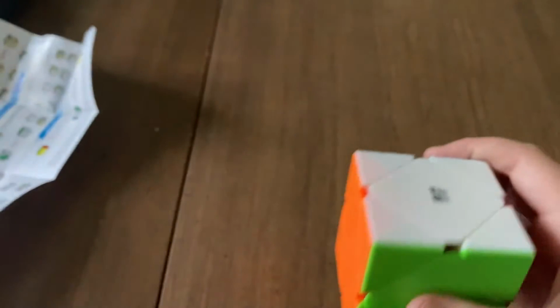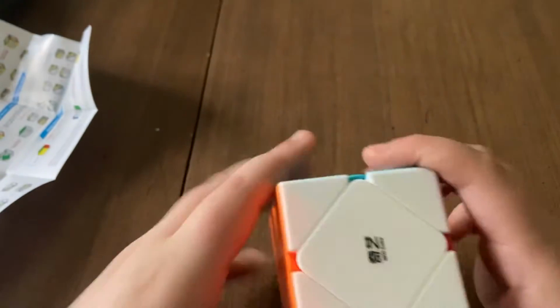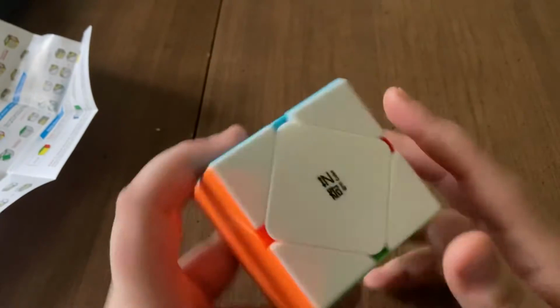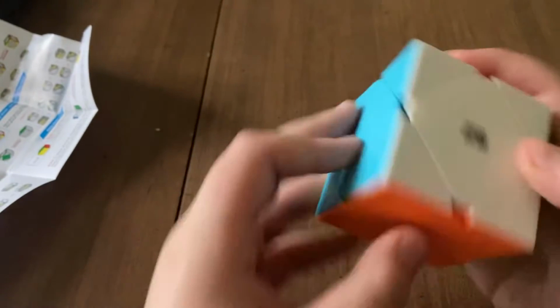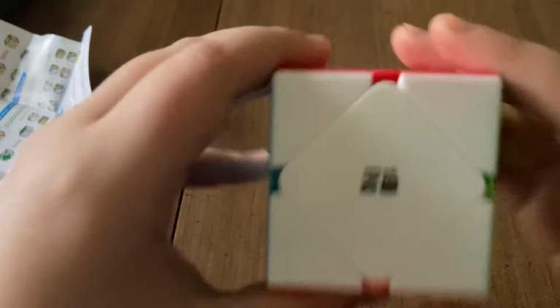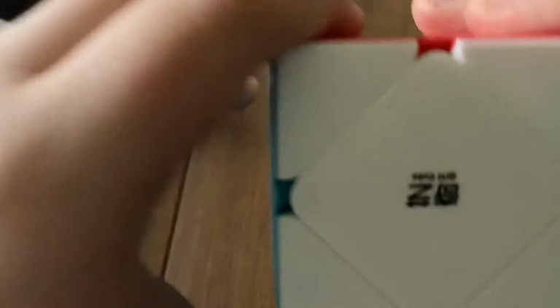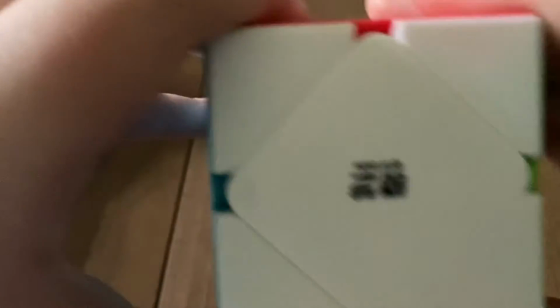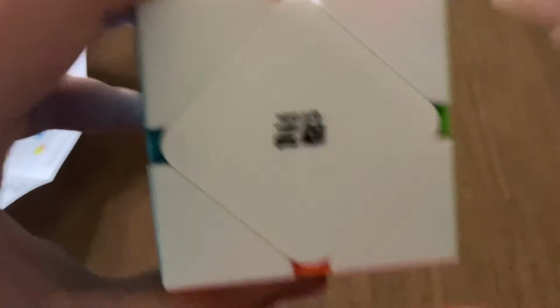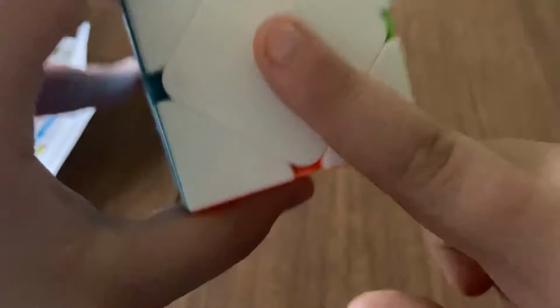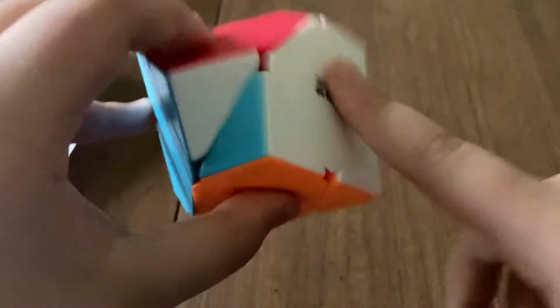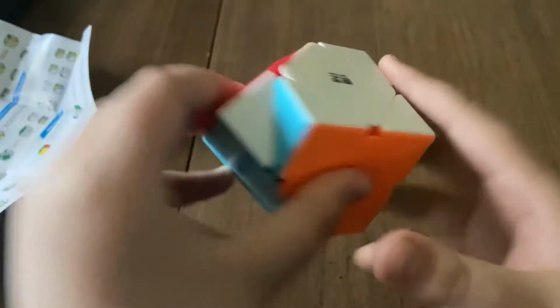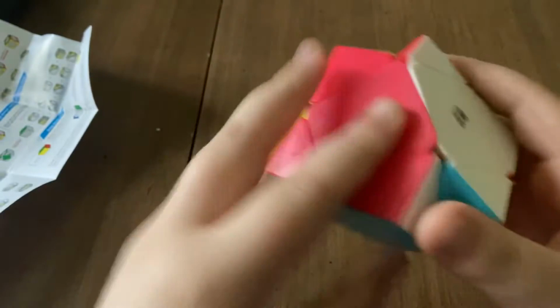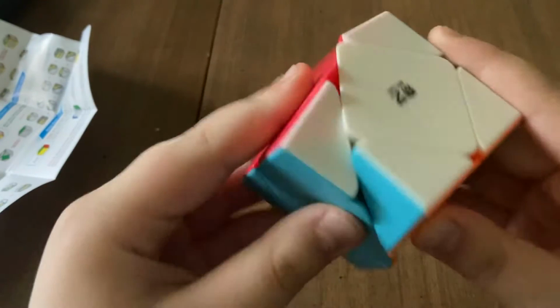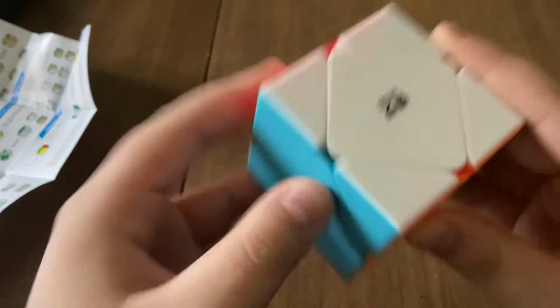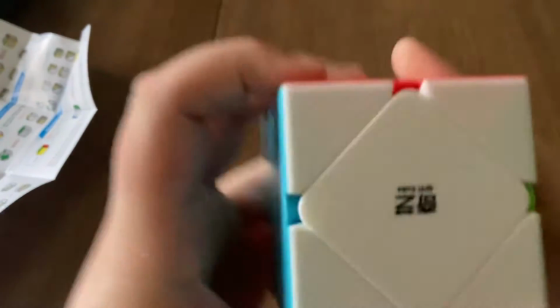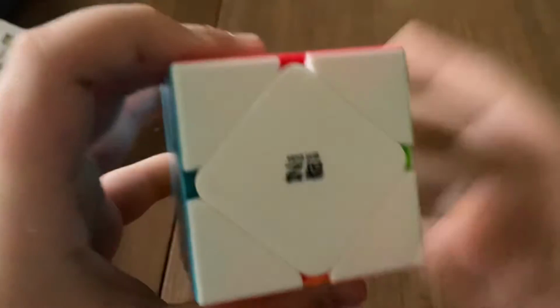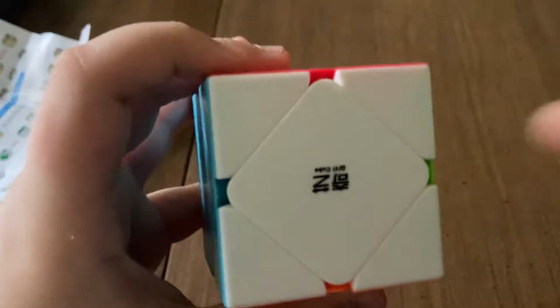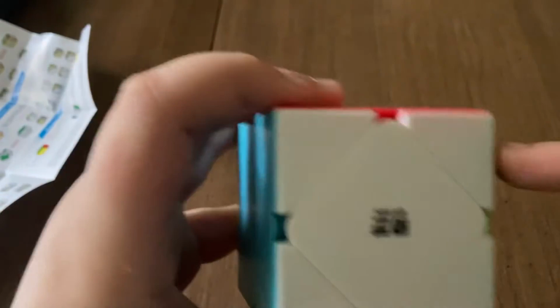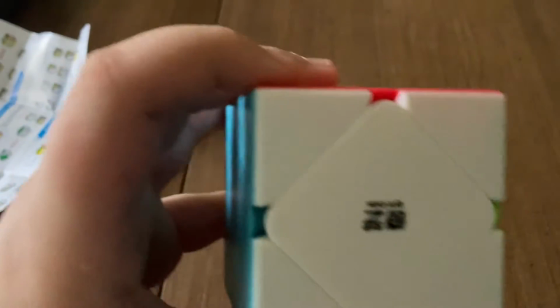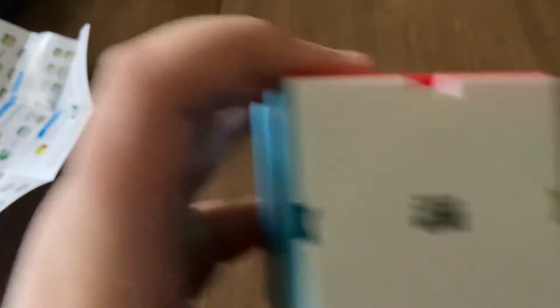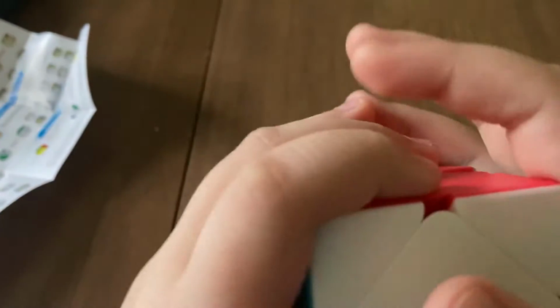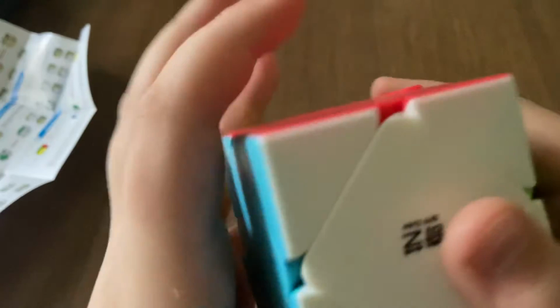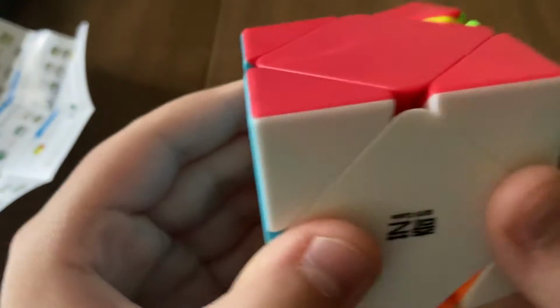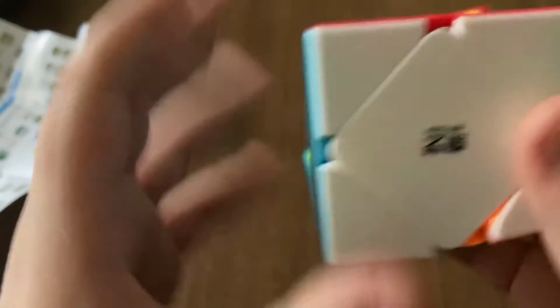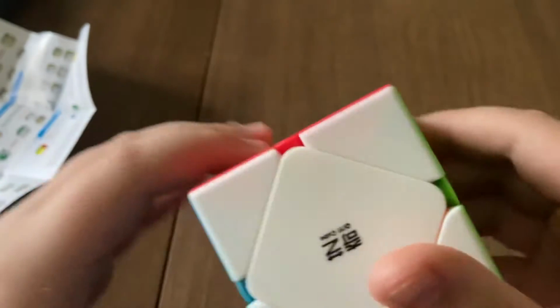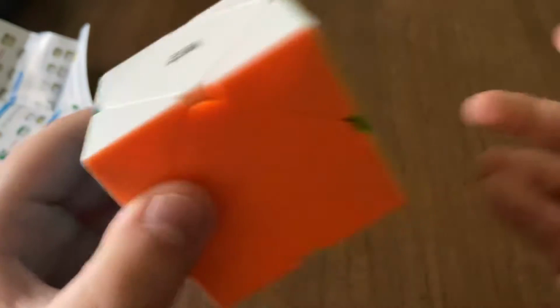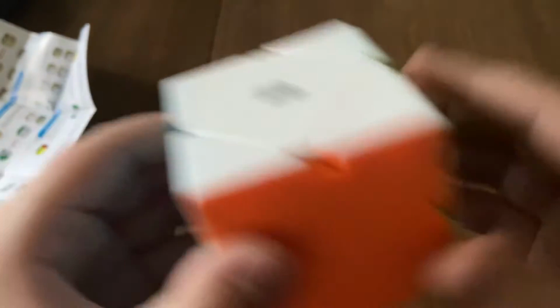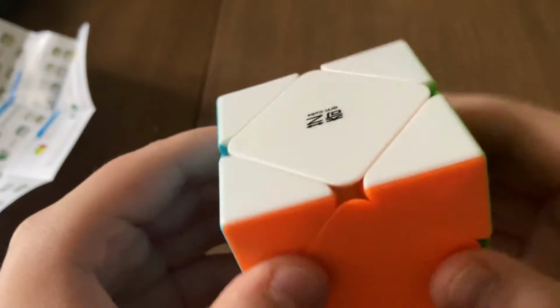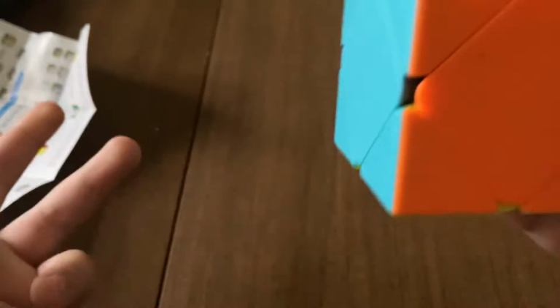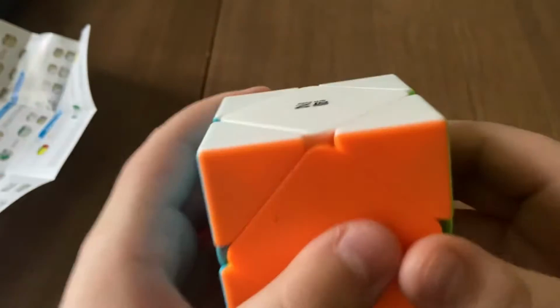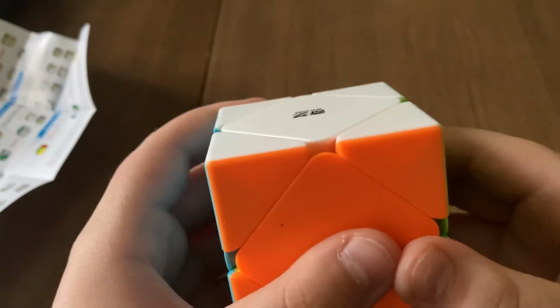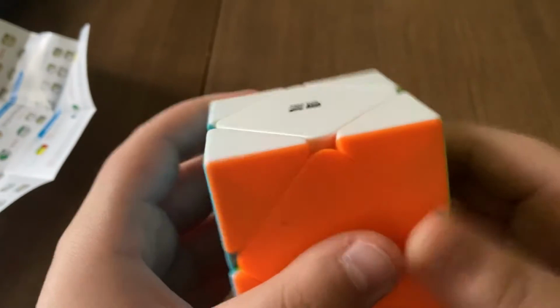And as you can already guess, it's from Qi, my favorite brand. They're the best budget cubes. Go check them out, please.